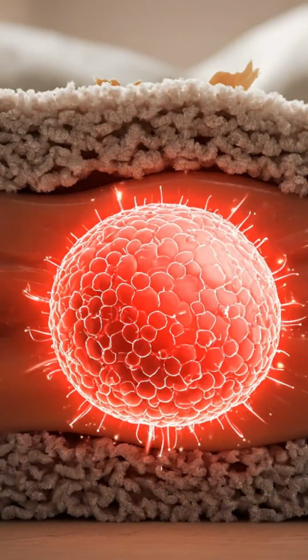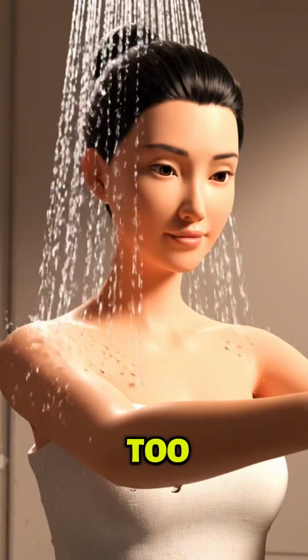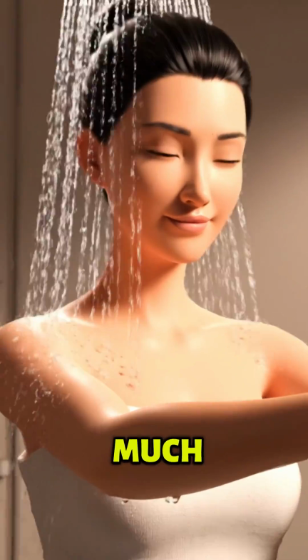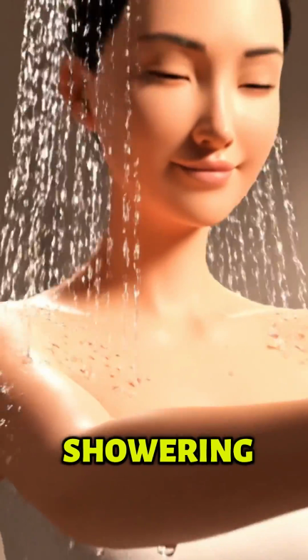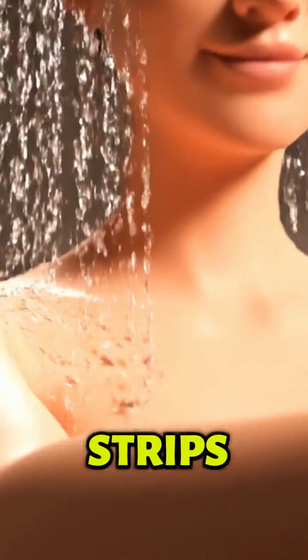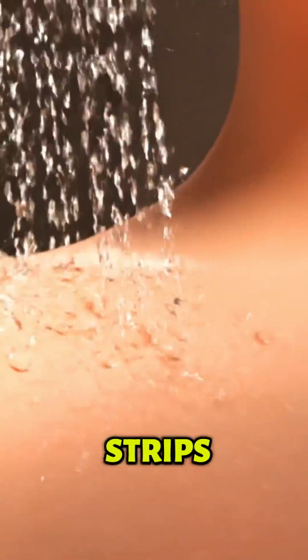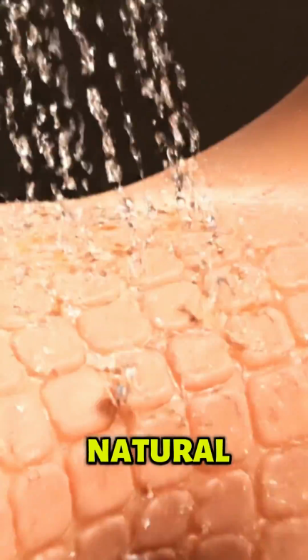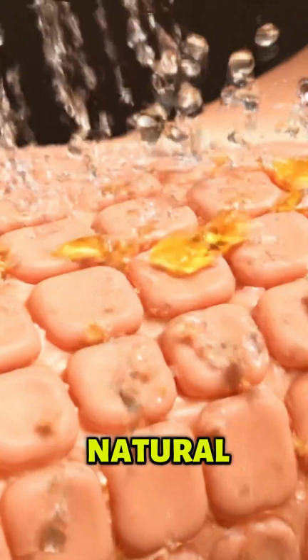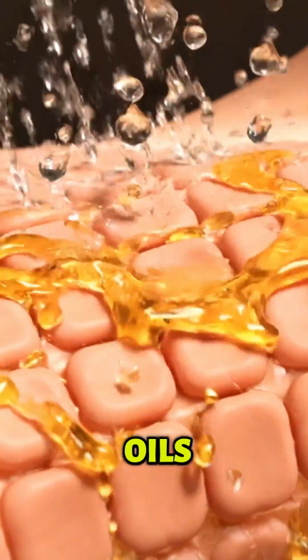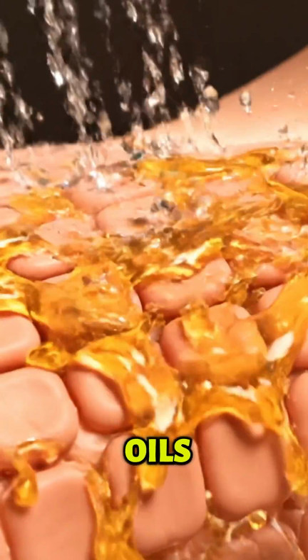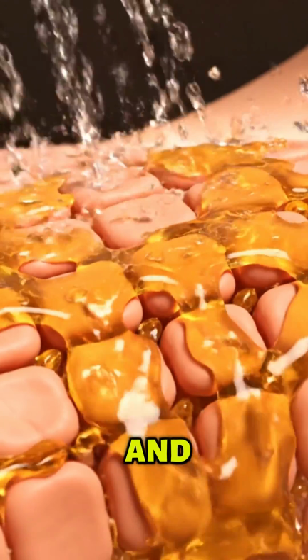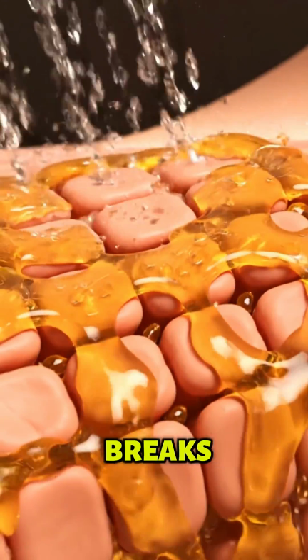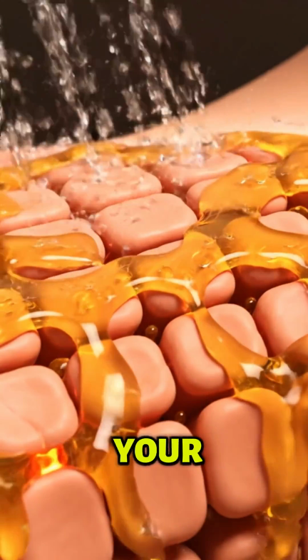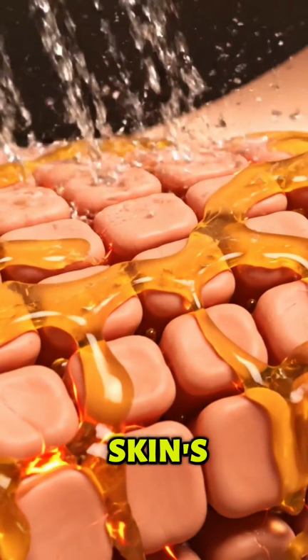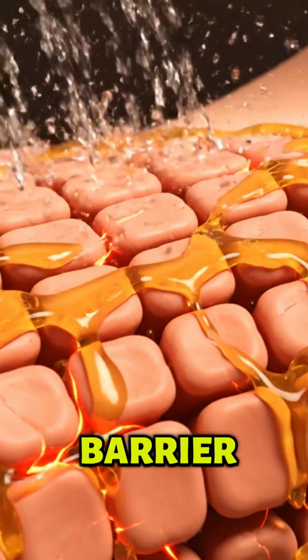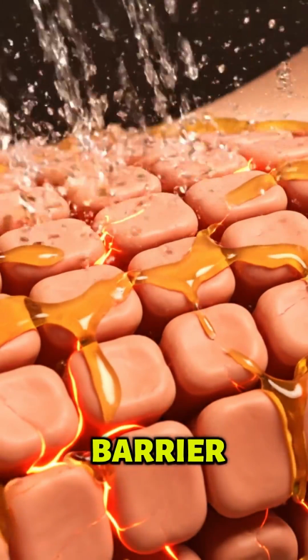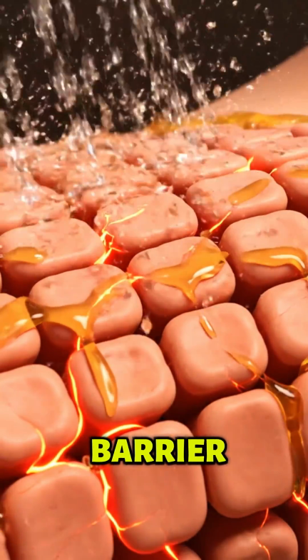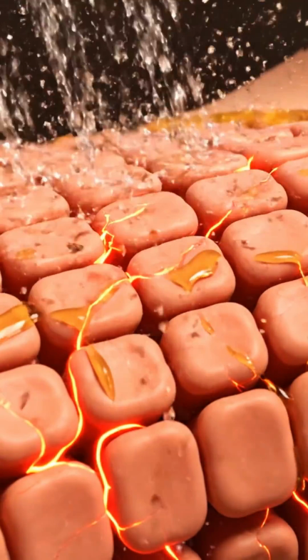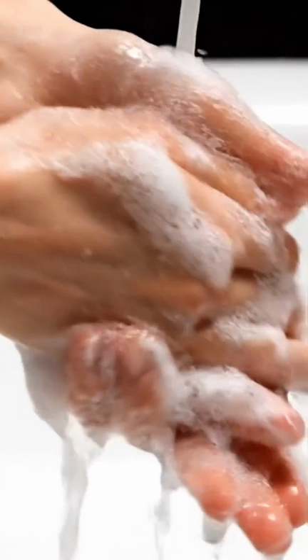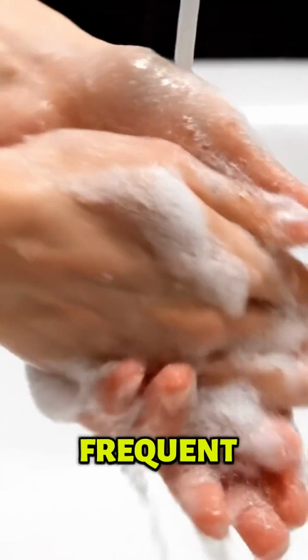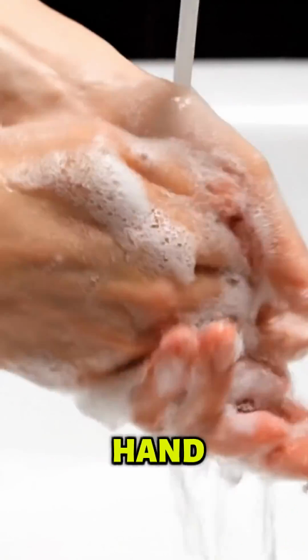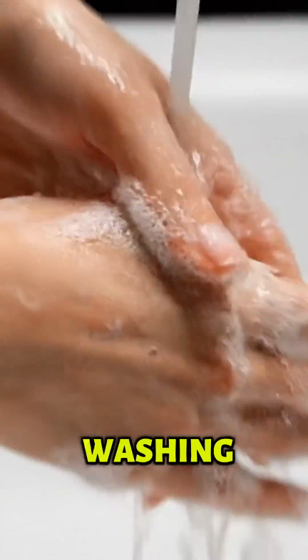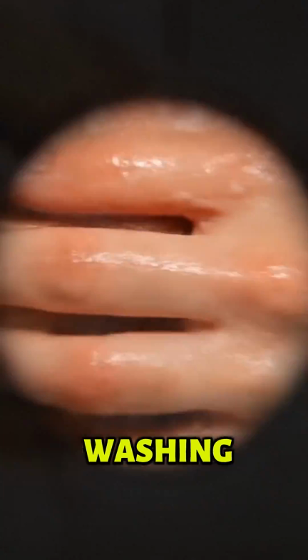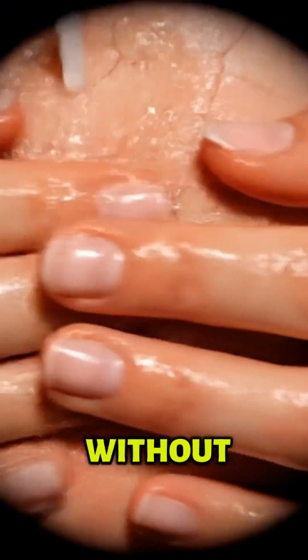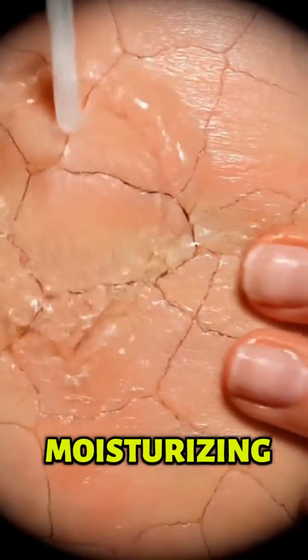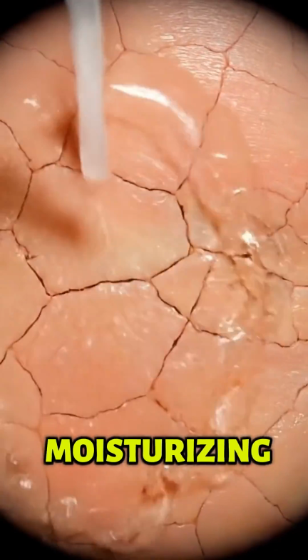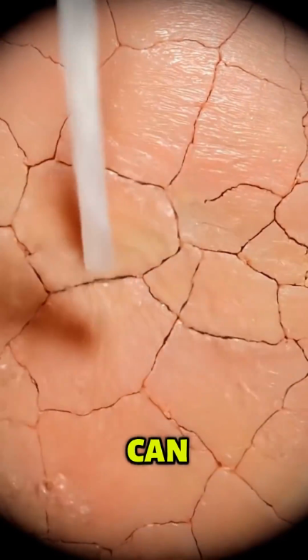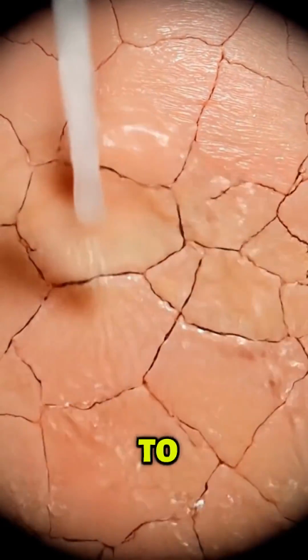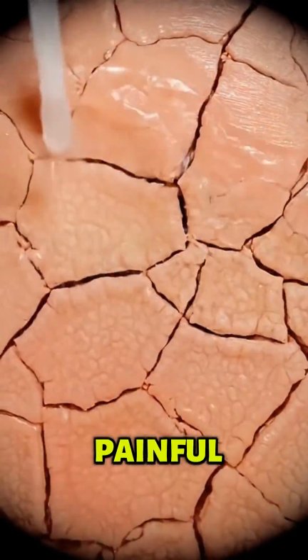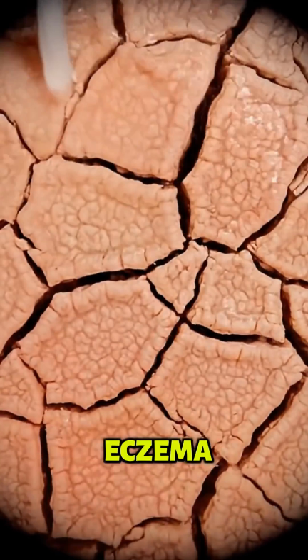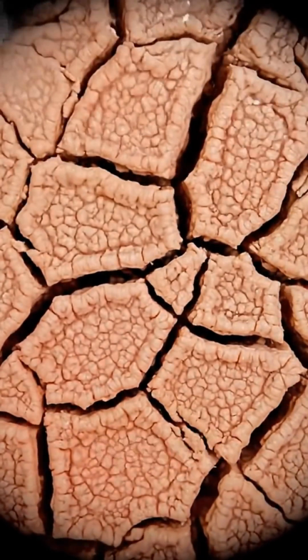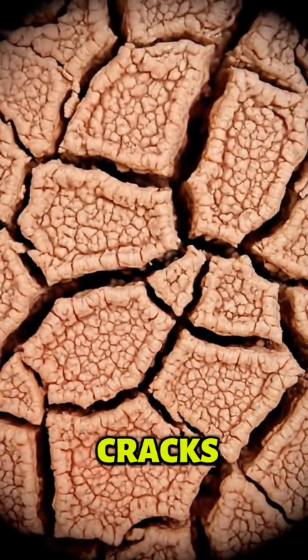Too much showering strips away natural oils and breaks your skin's barrier. Frequent hand washing without moisturizing can lead to painful eczema cracks.